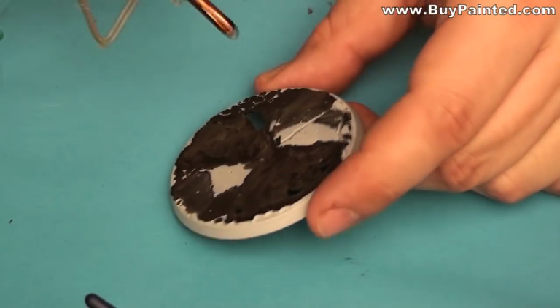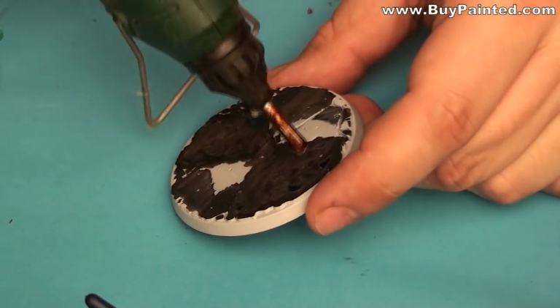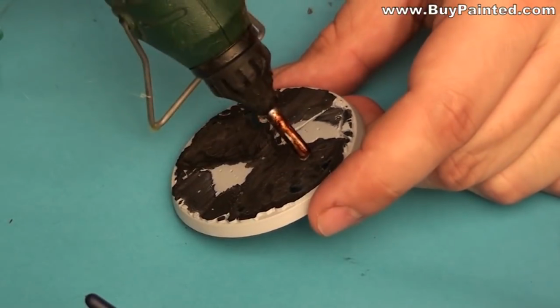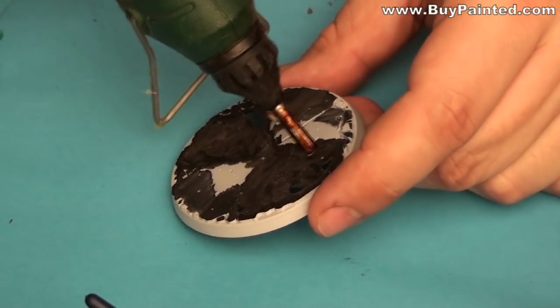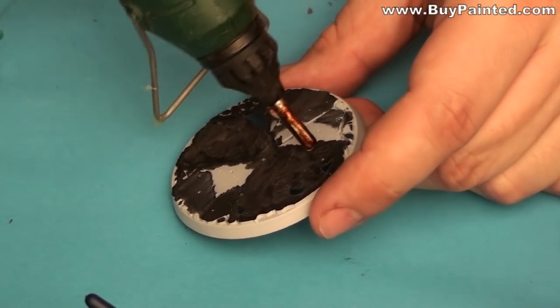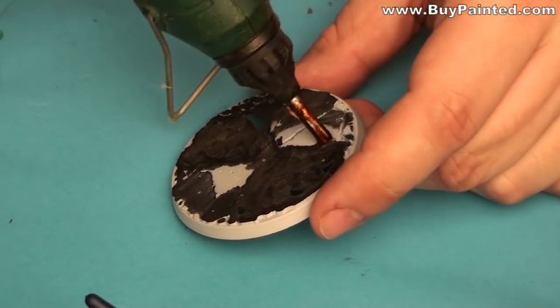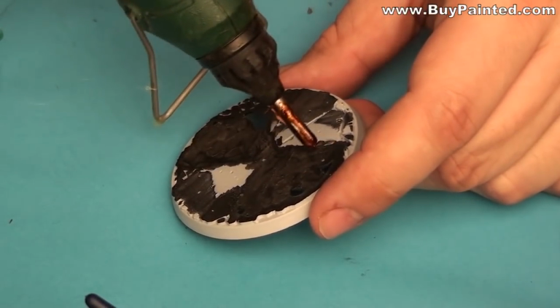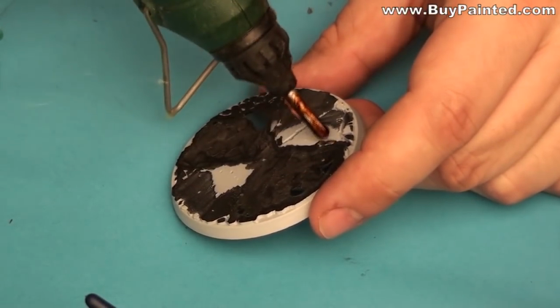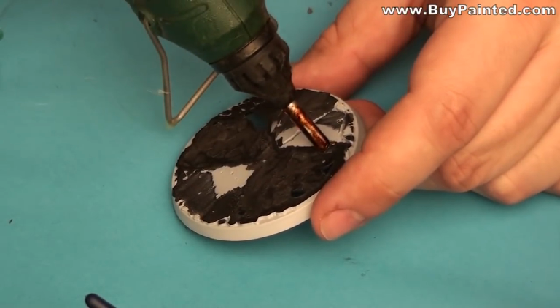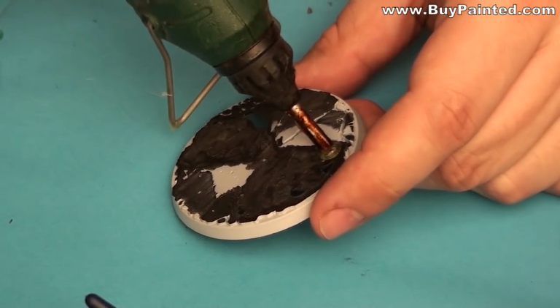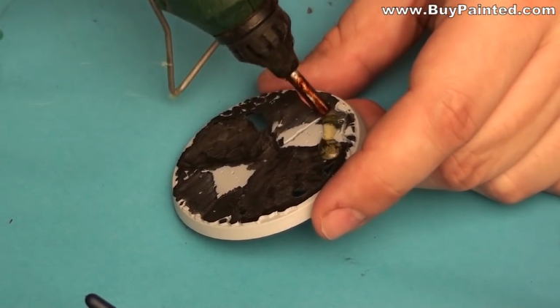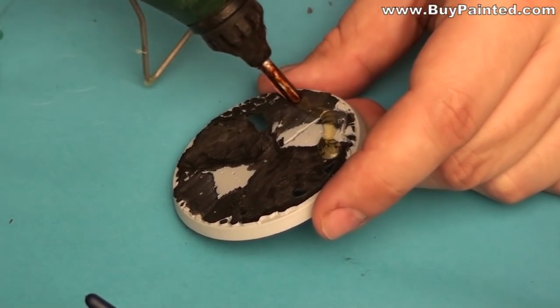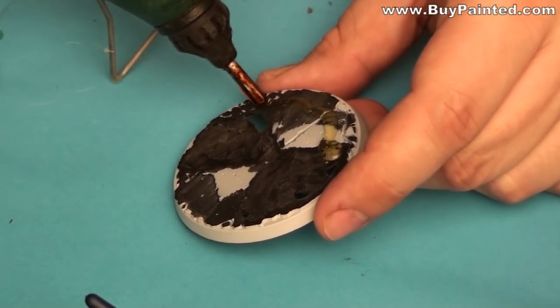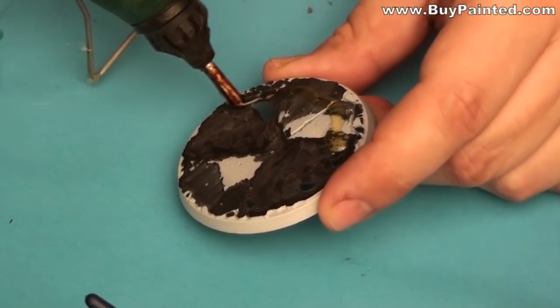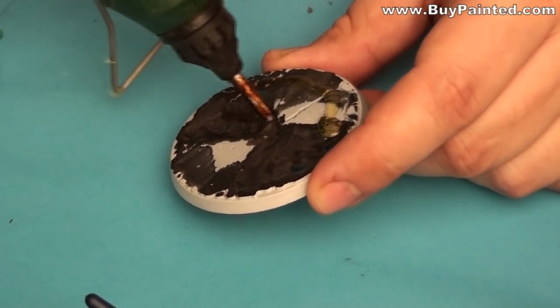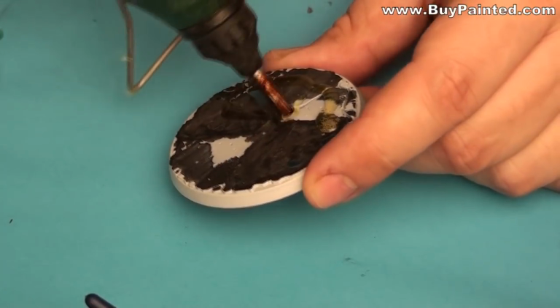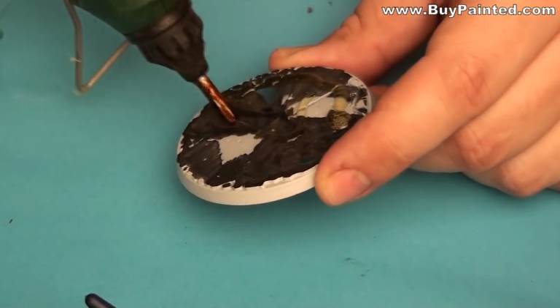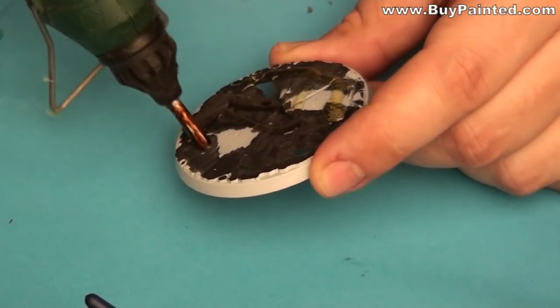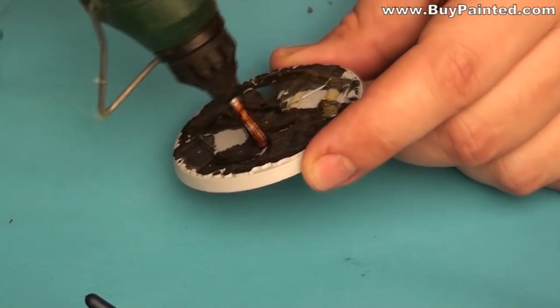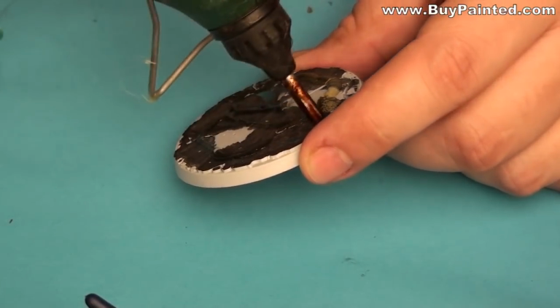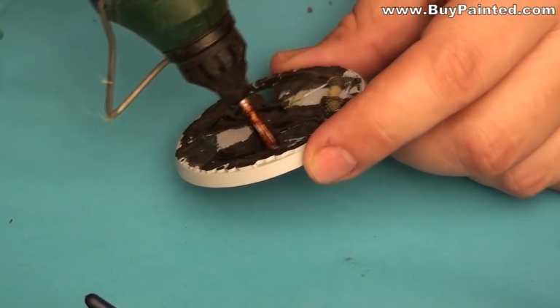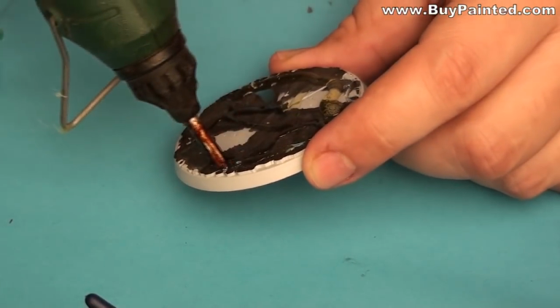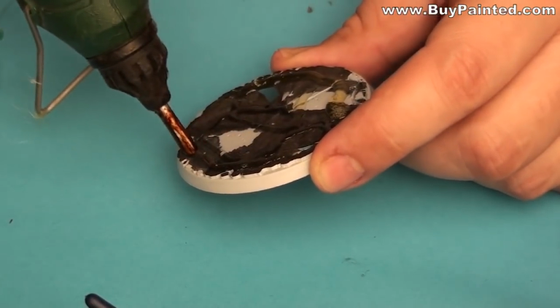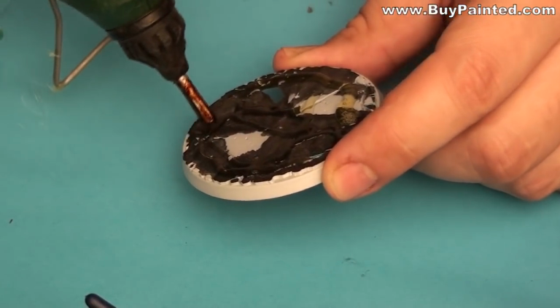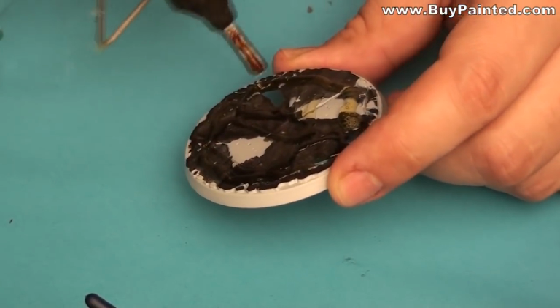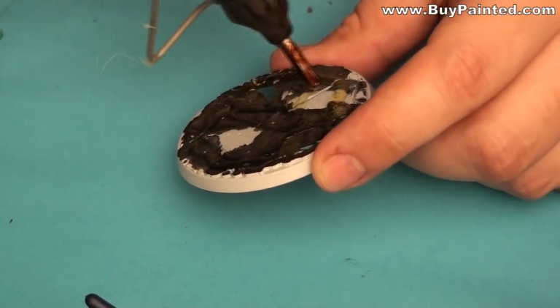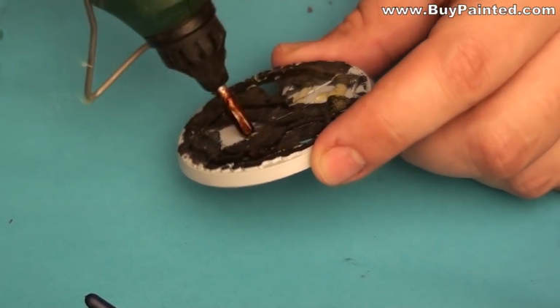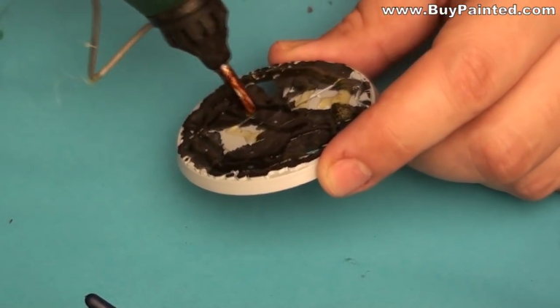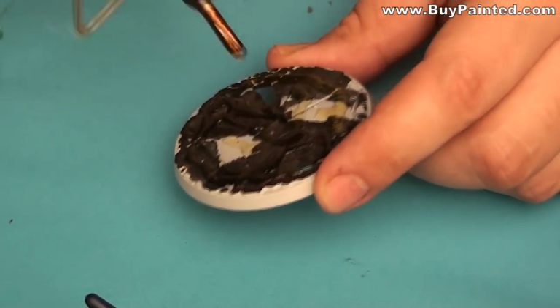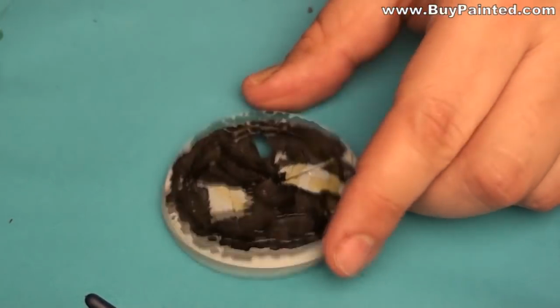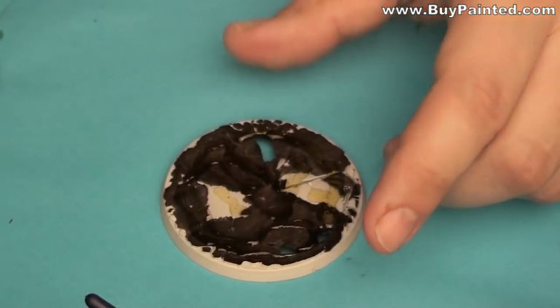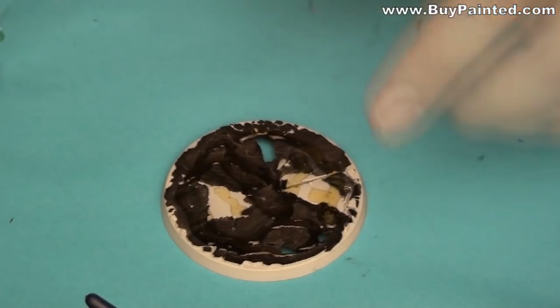The next step was gluing a cork plate on the top. I used a hot silicone glue to do this.